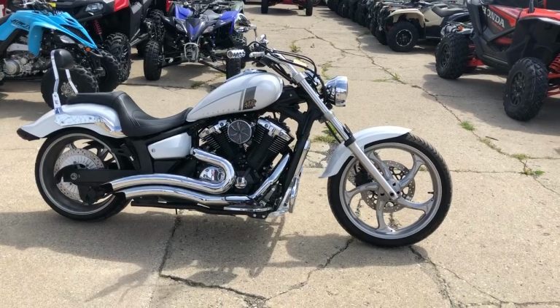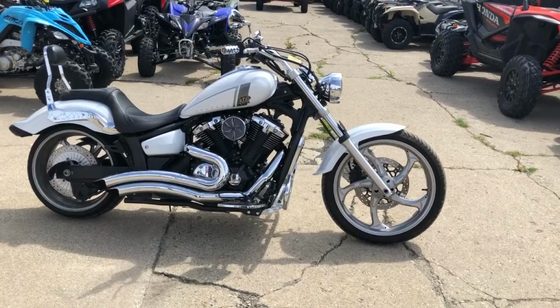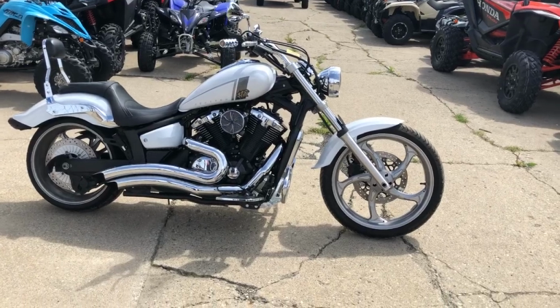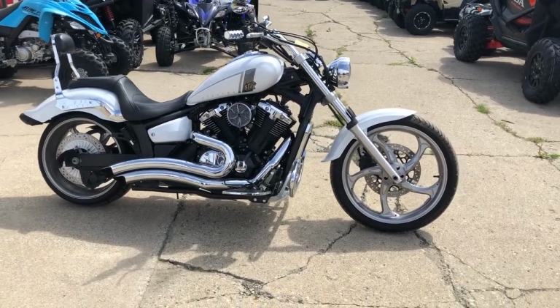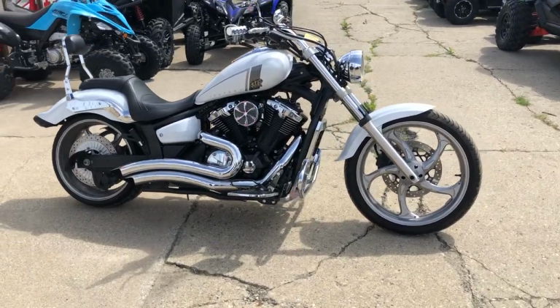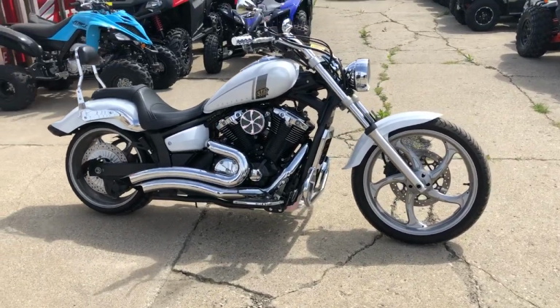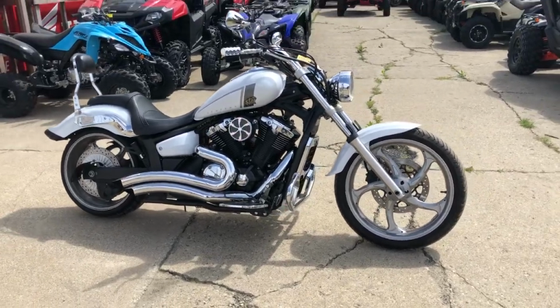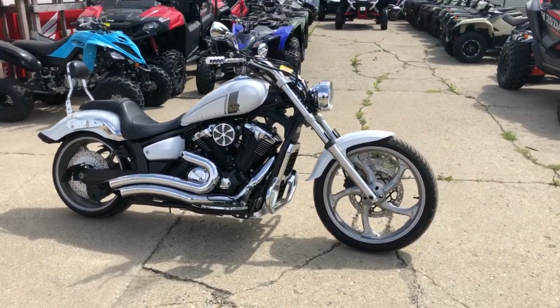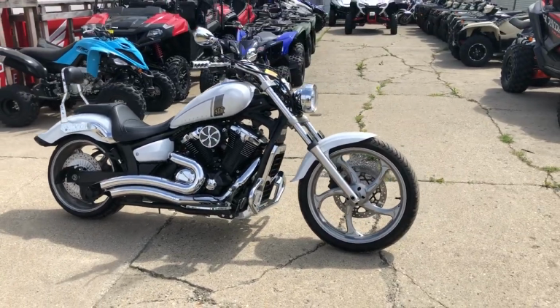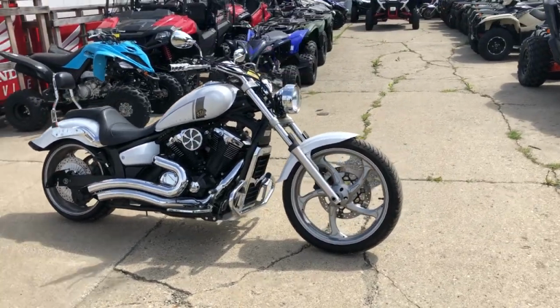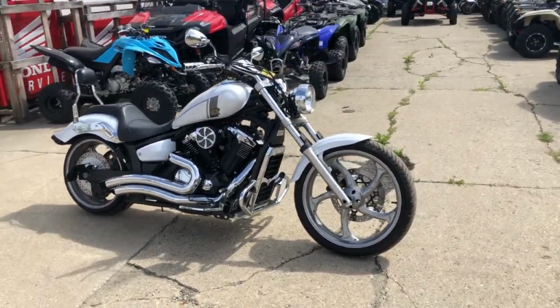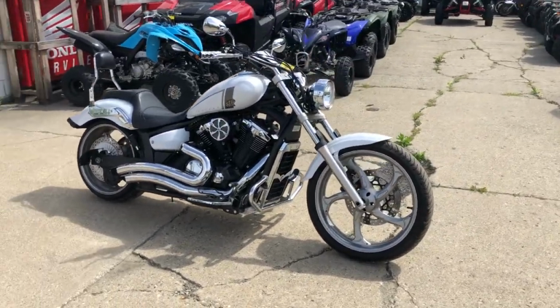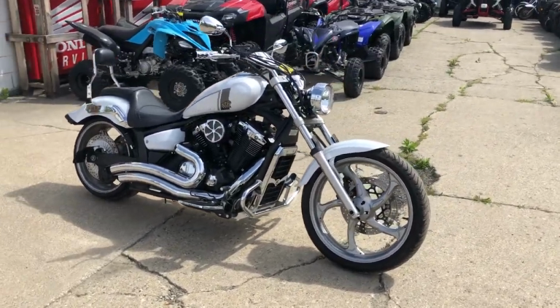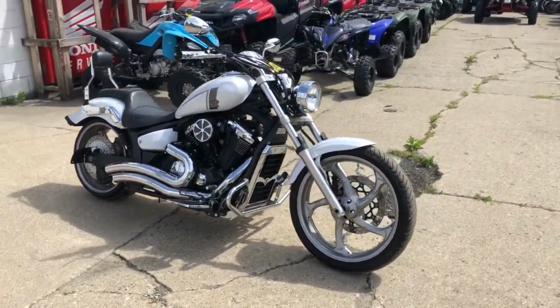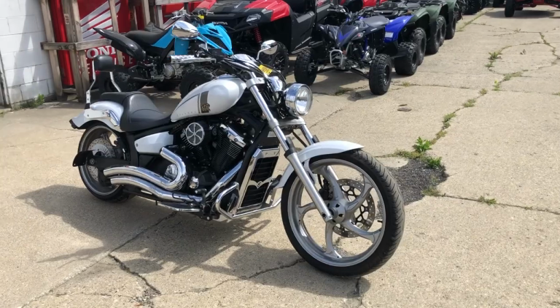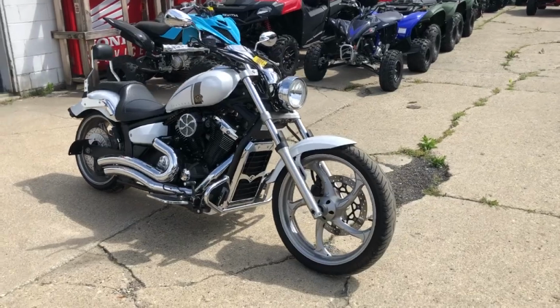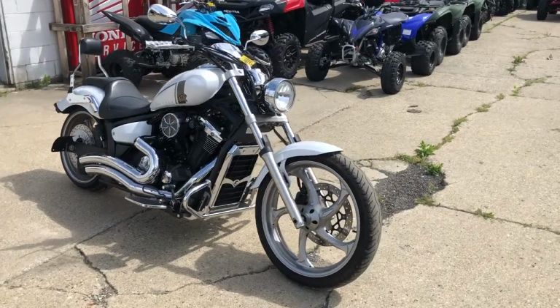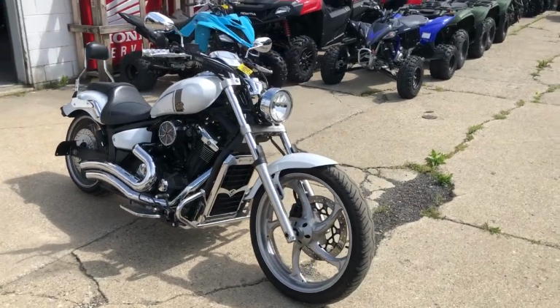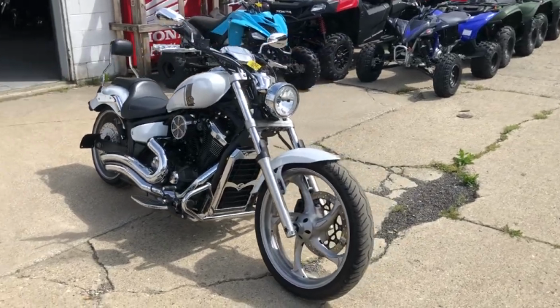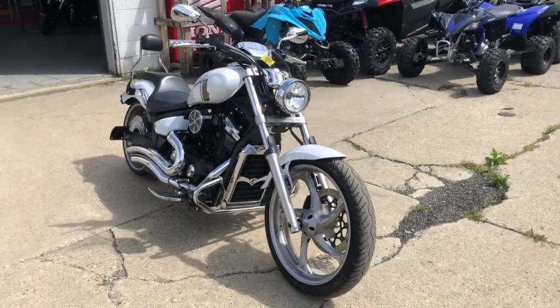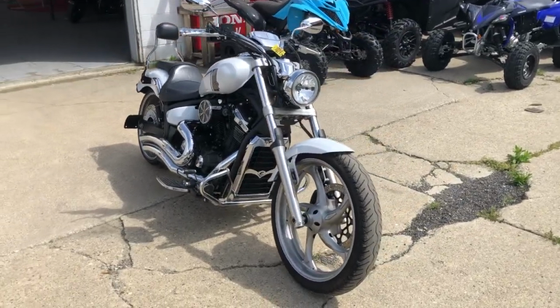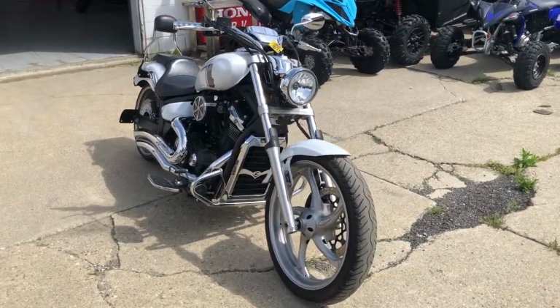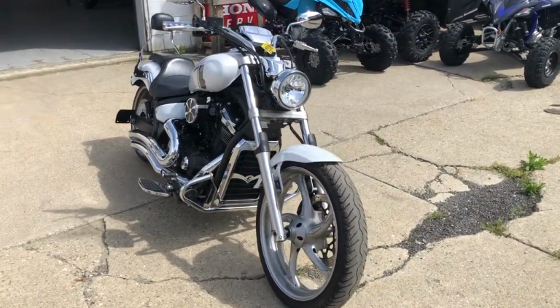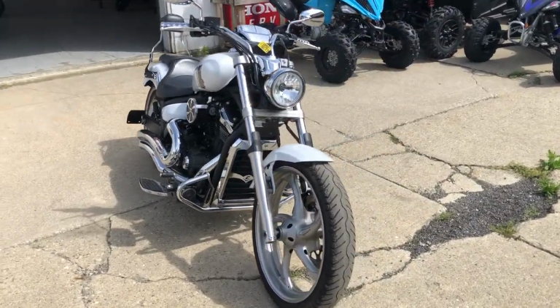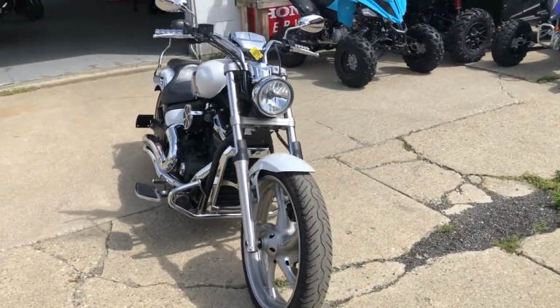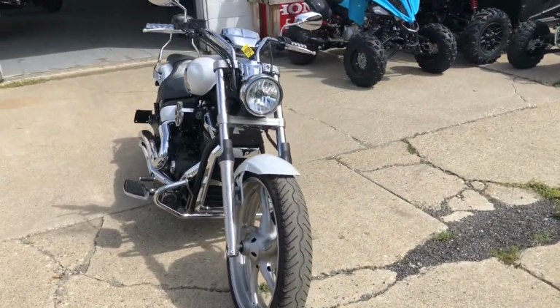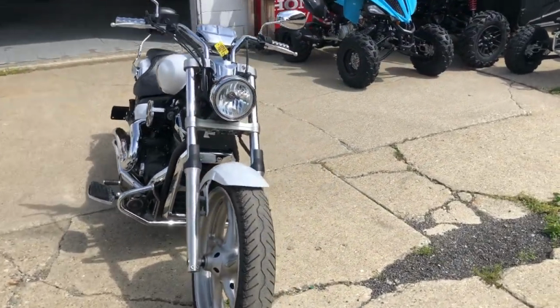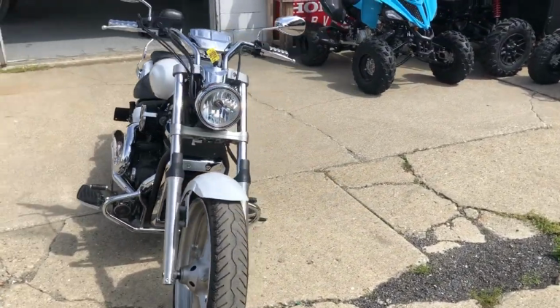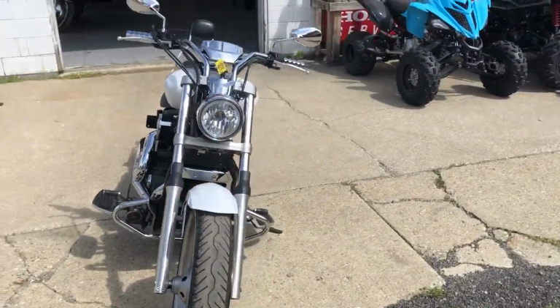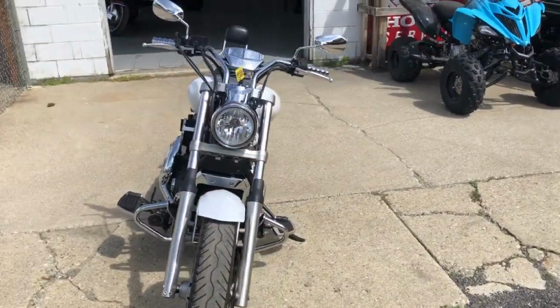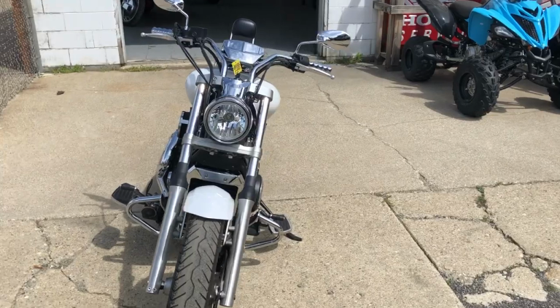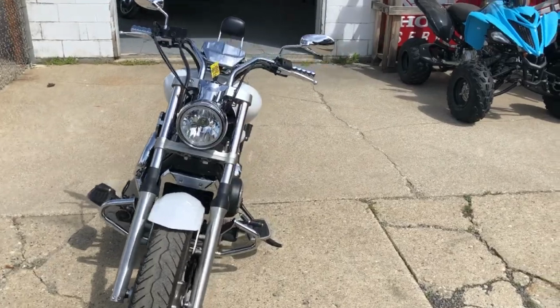Hey guys, approvalpowersports.com just got in a really hard-to-find bike here — a 2013 Yamaha Striker for sale. This one's only got 12,202 miles on it.